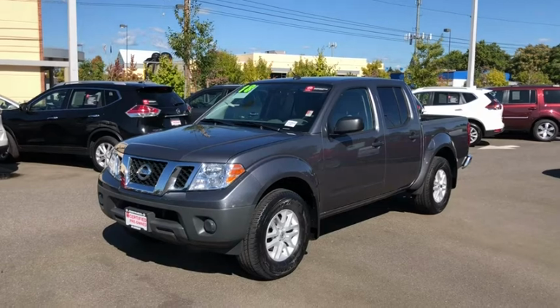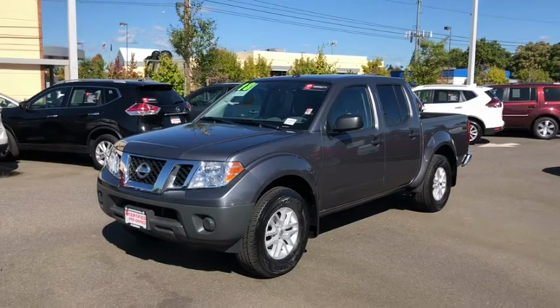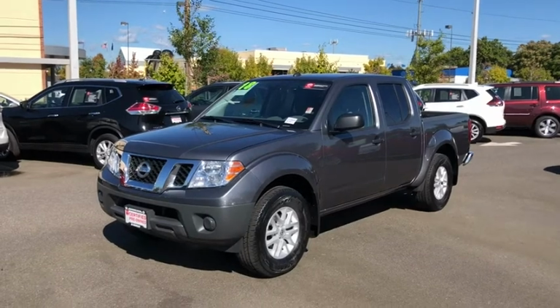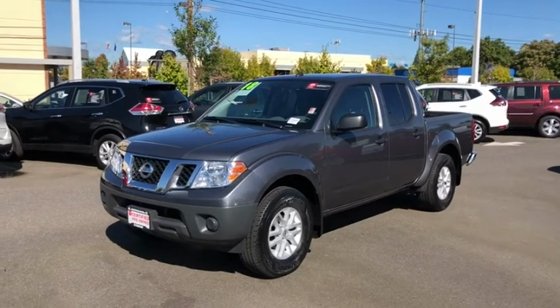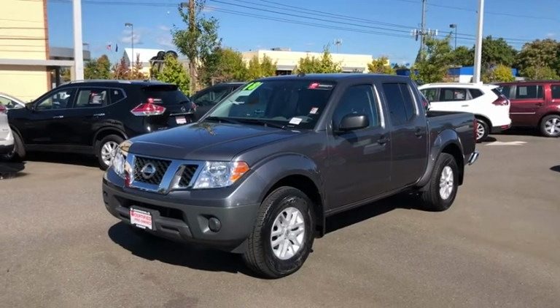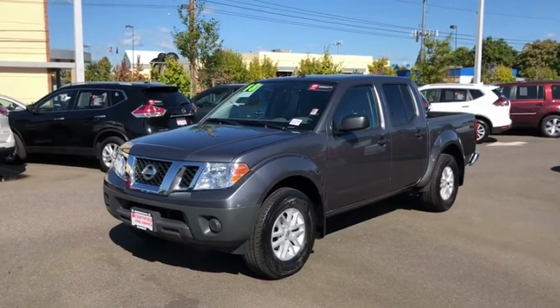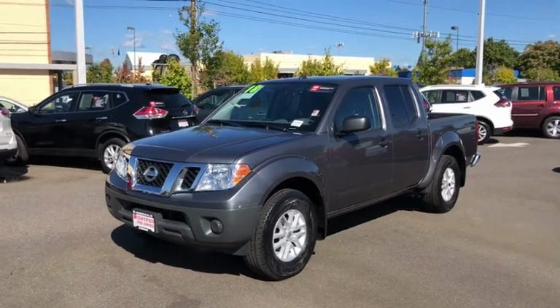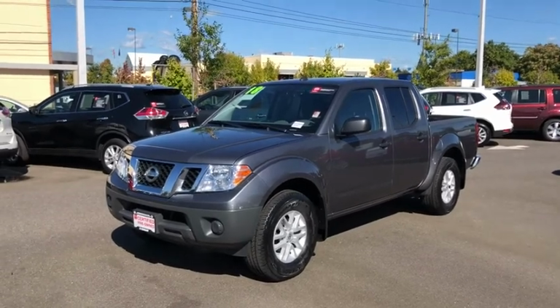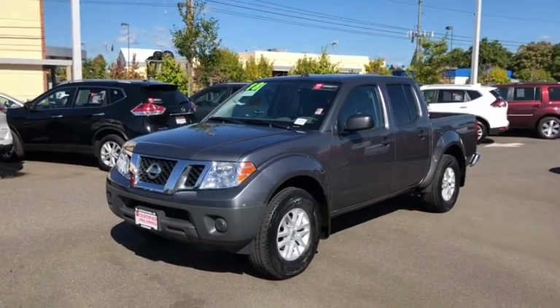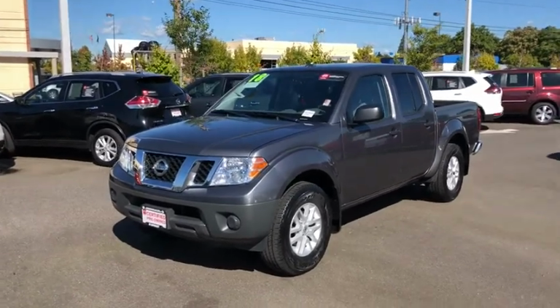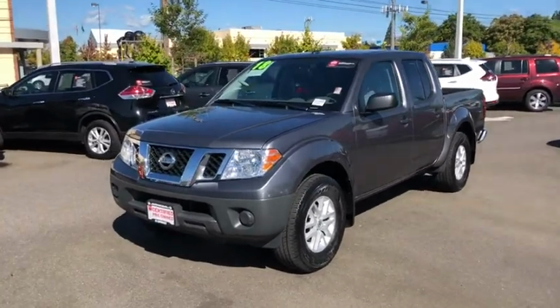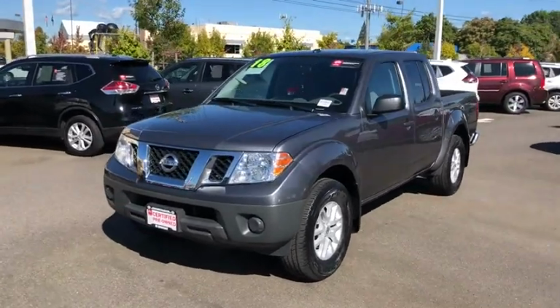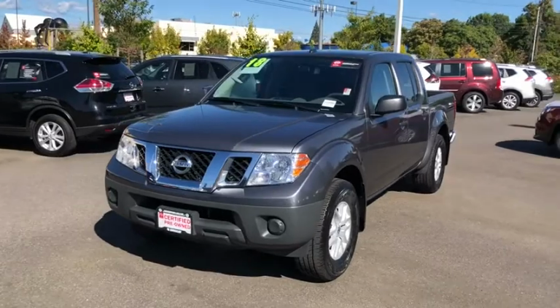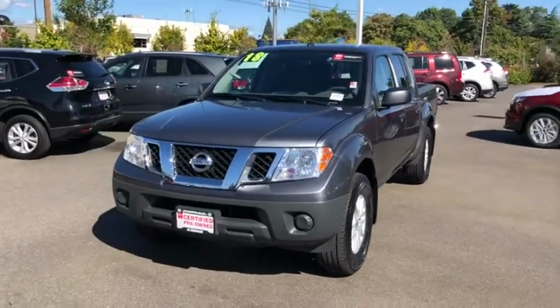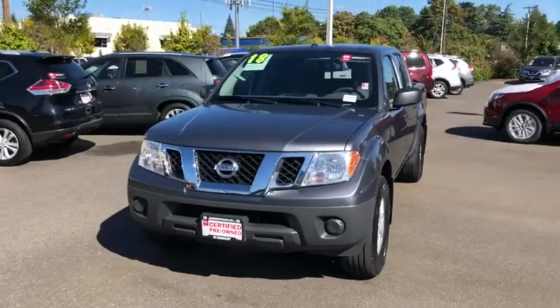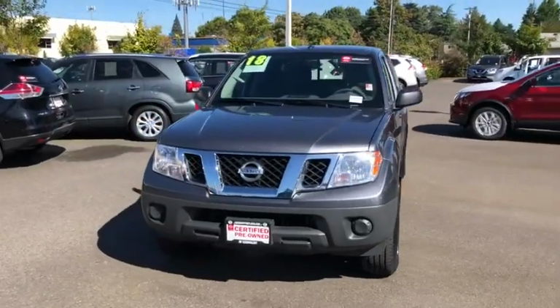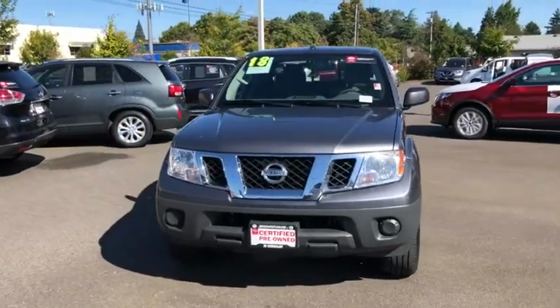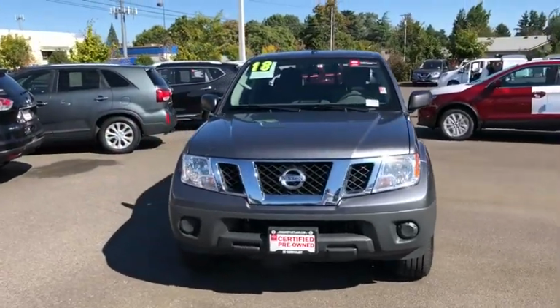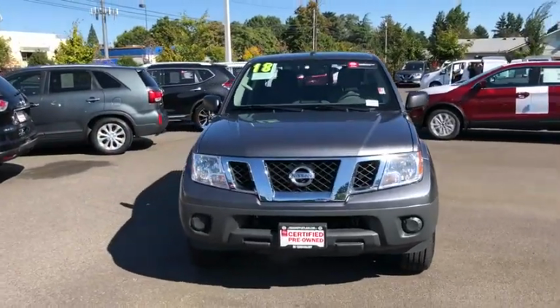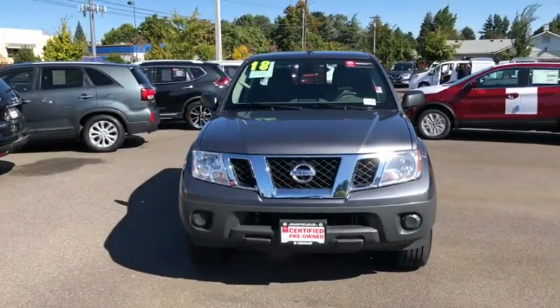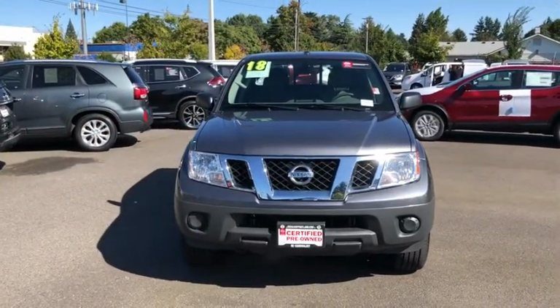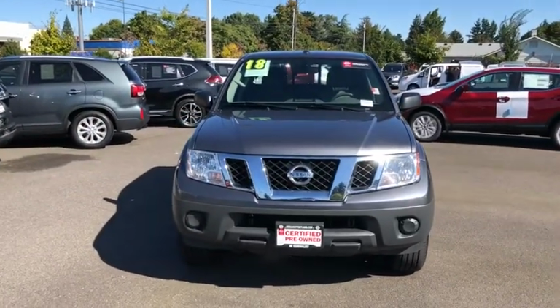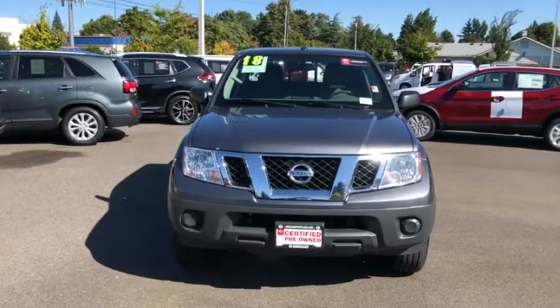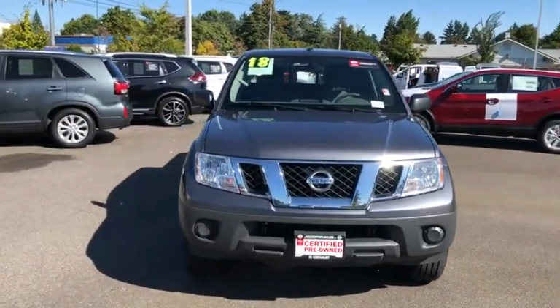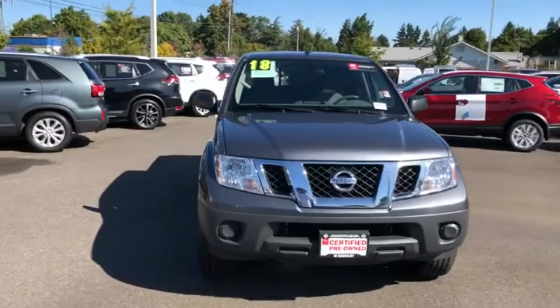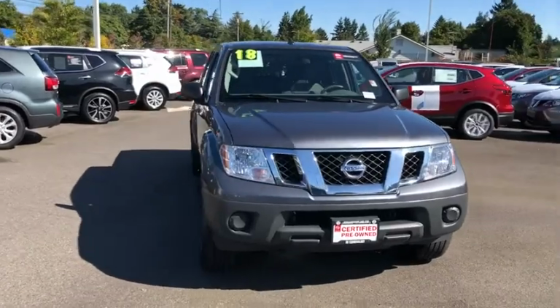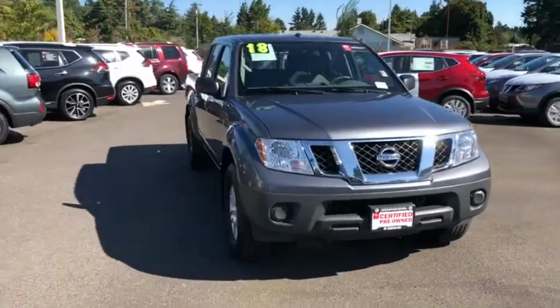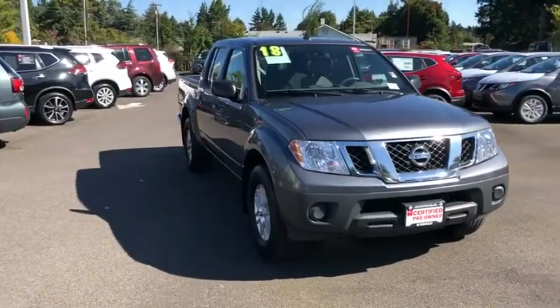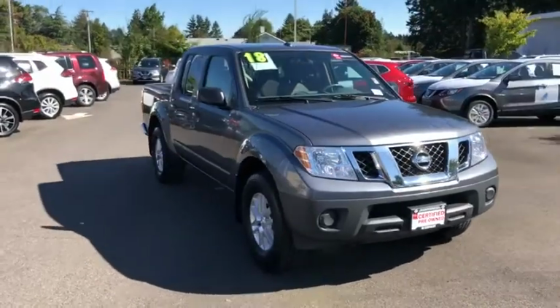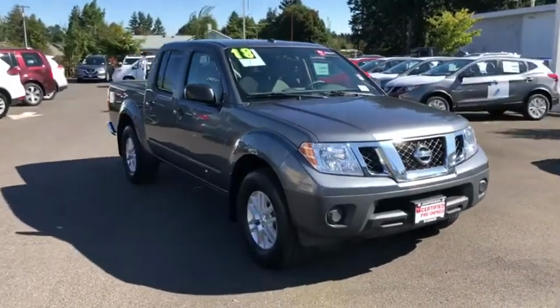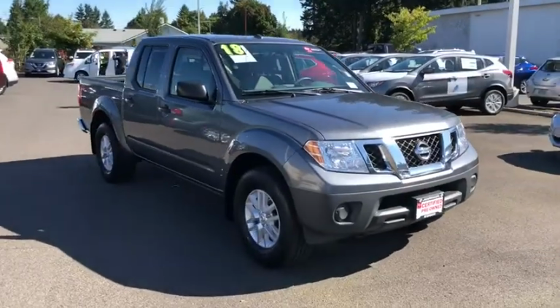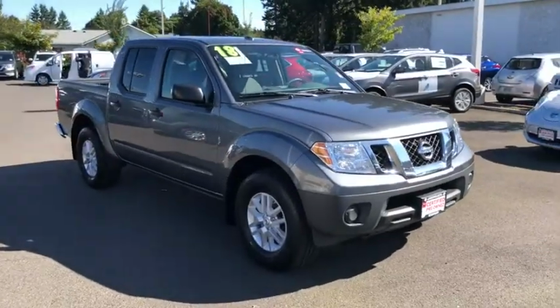We are pleased to show you the 2018 Nissan Frontier. The Nissan Frontier offers a full-length, fully-boxed frame for strength, serious off-road capabilities, and a five-star rating for side-impact crash safety.